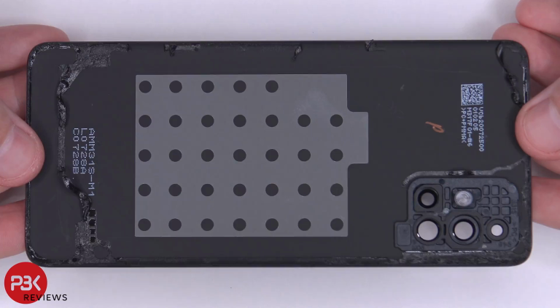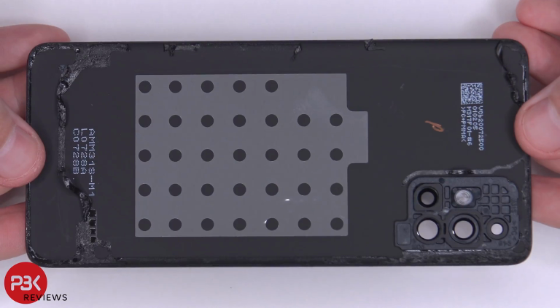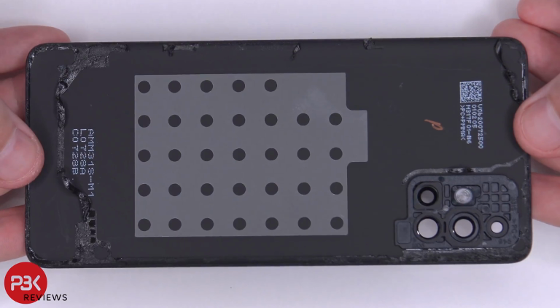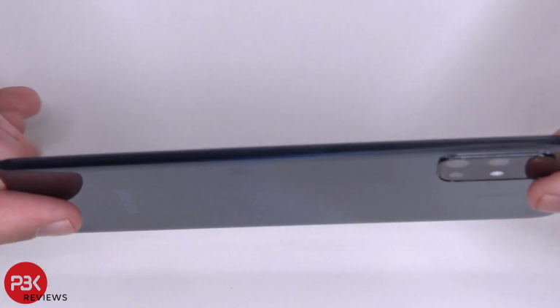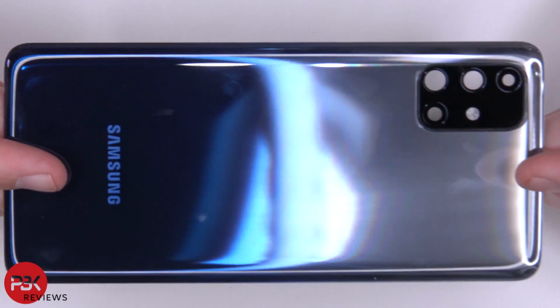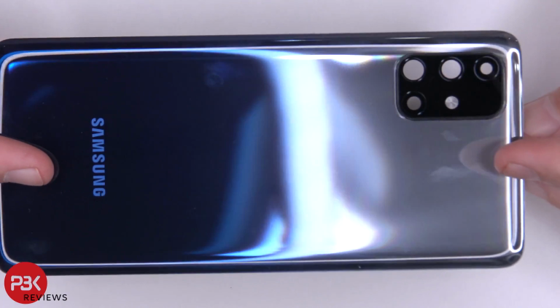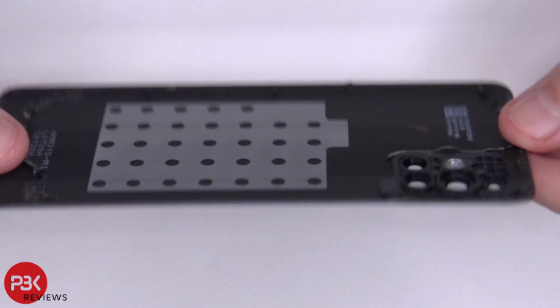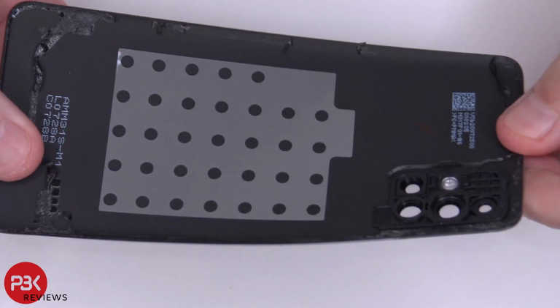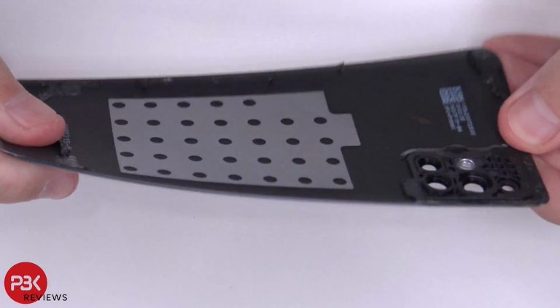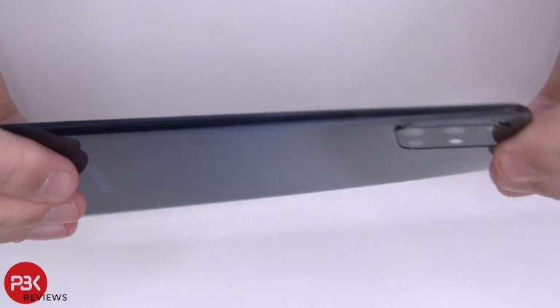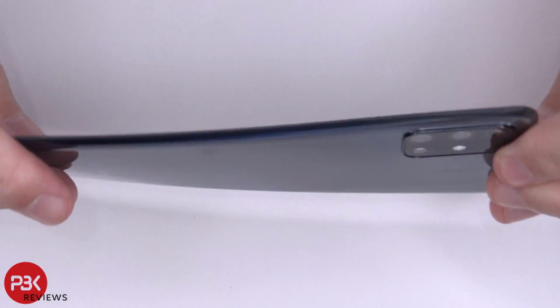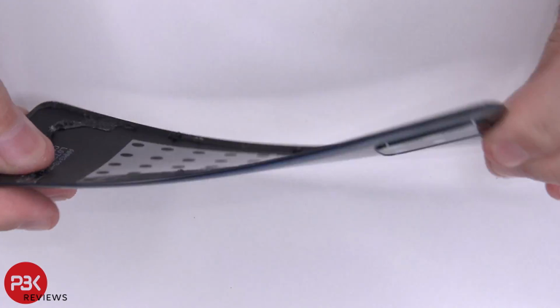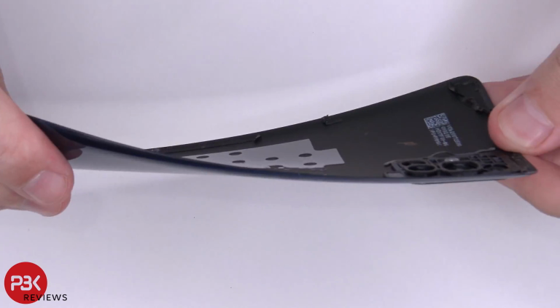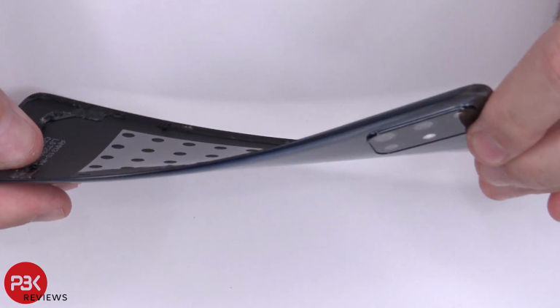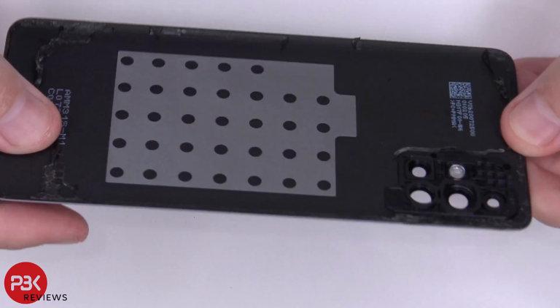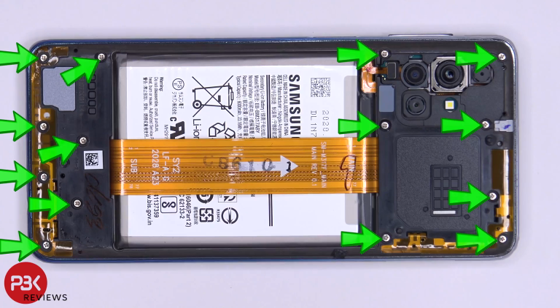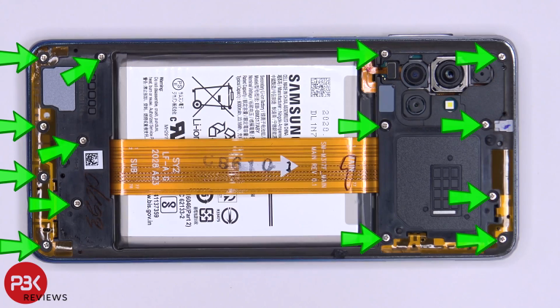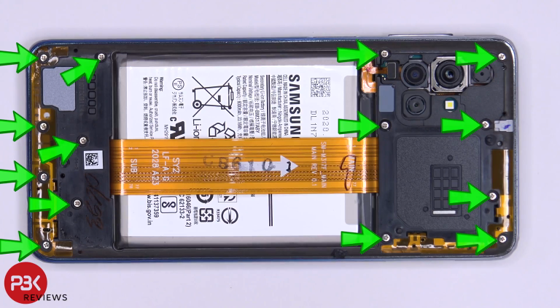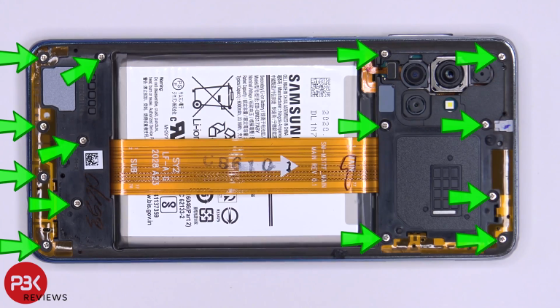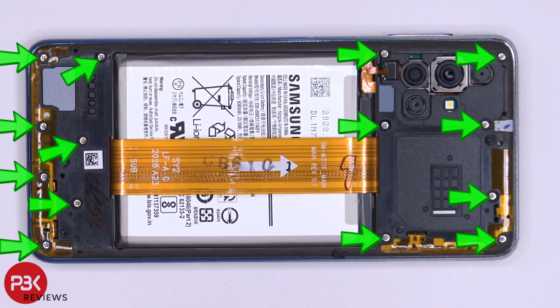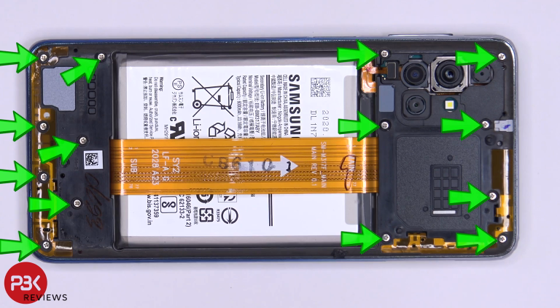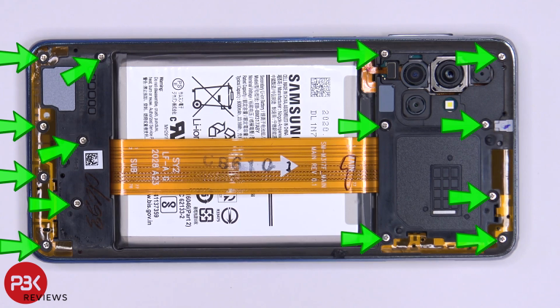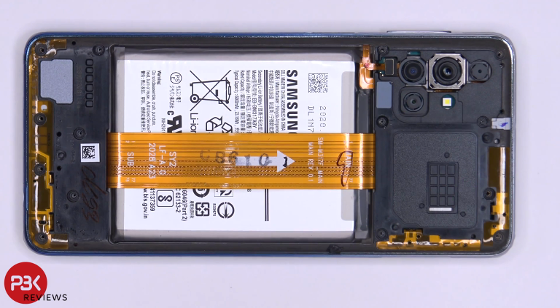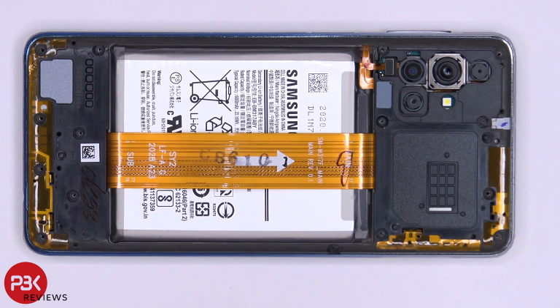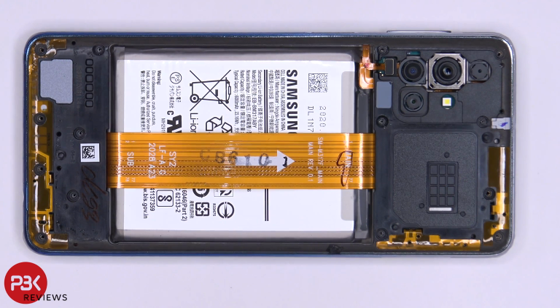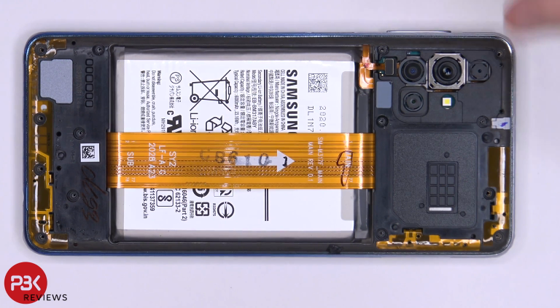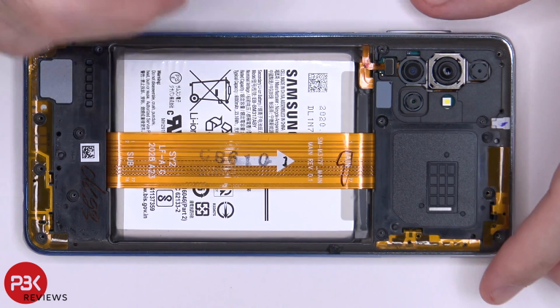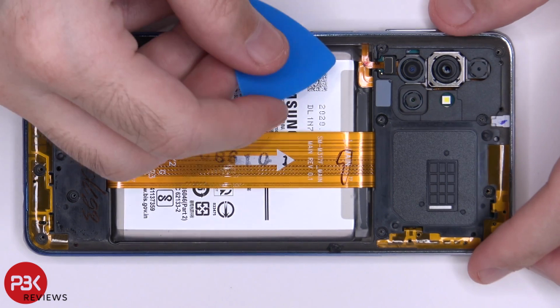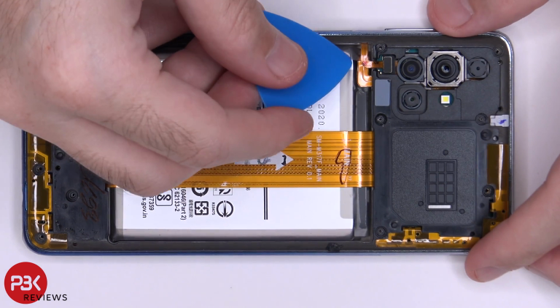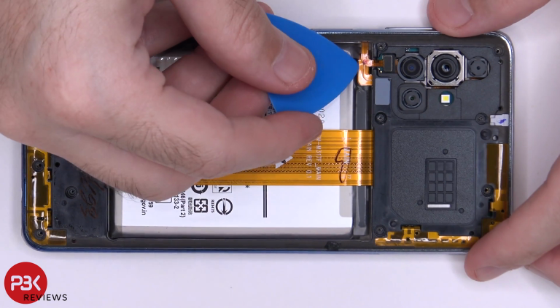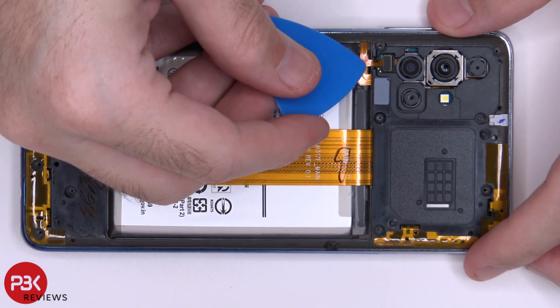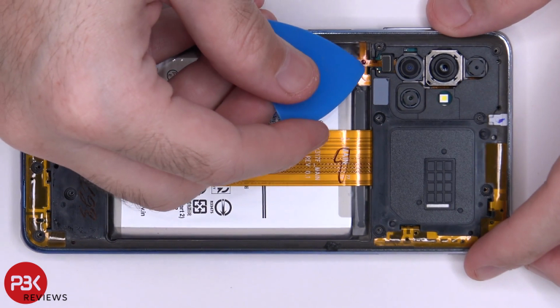Here's your back plate — it is plastic. There are 14 Phillips screws which need to be removed. Once the screws are removed, you need to disconnect your fingerprint reader cable.